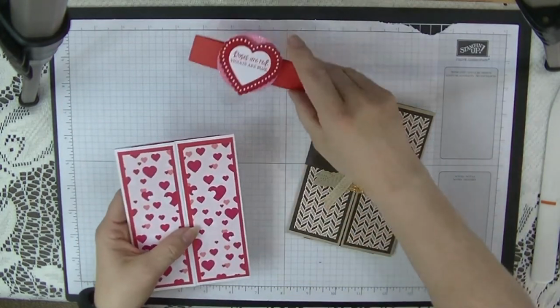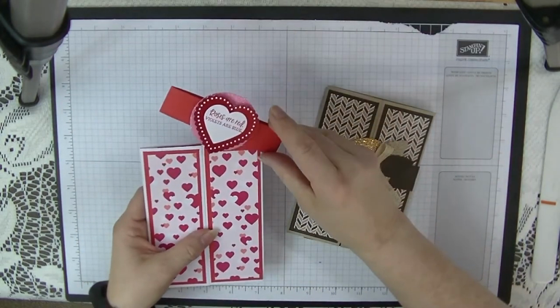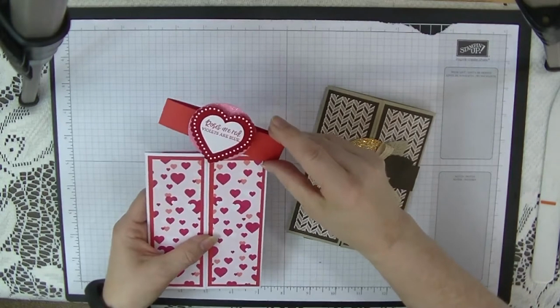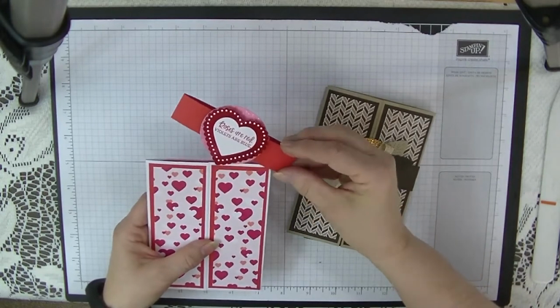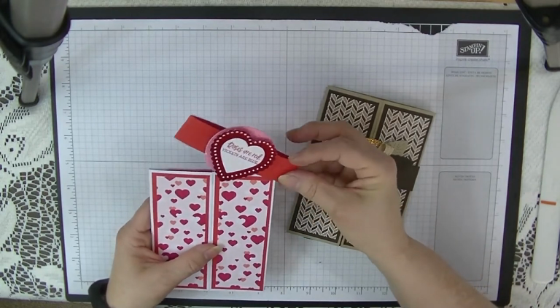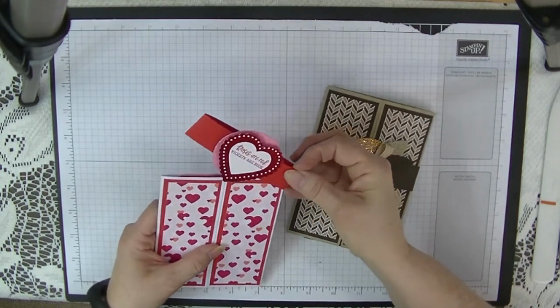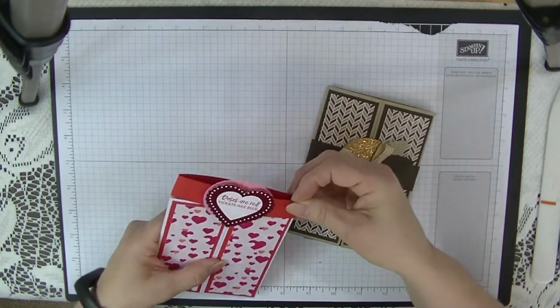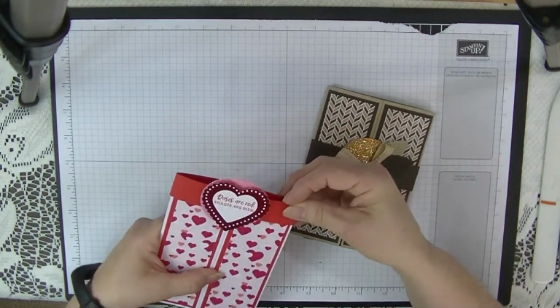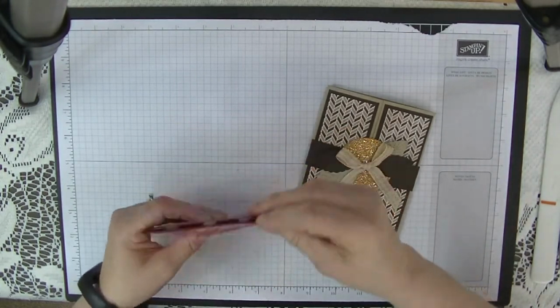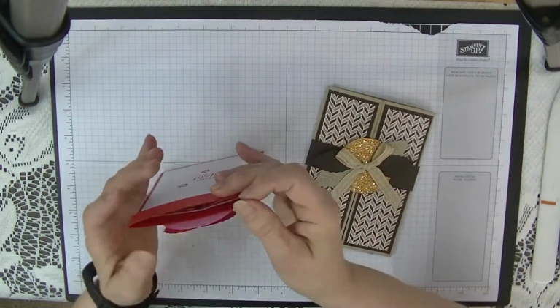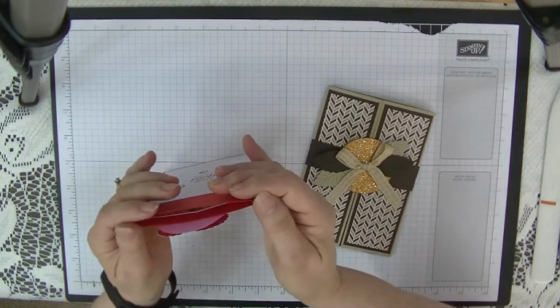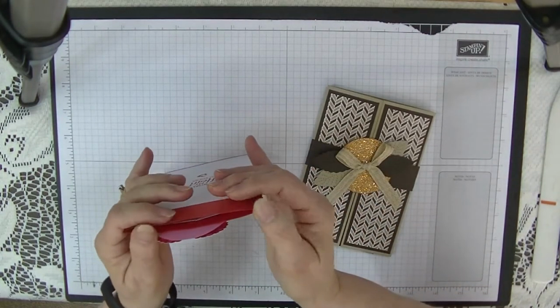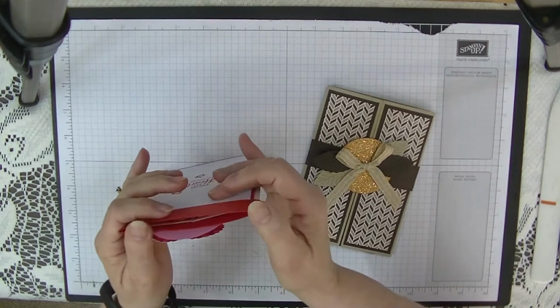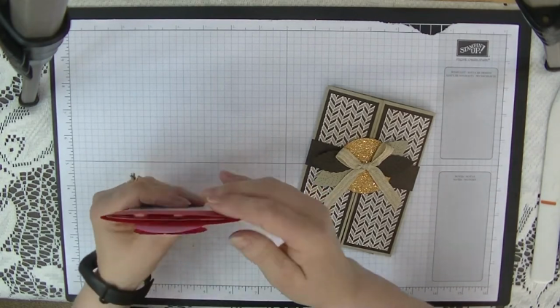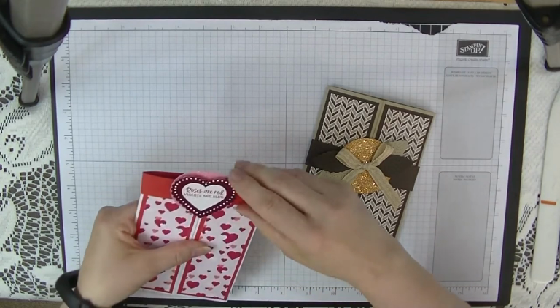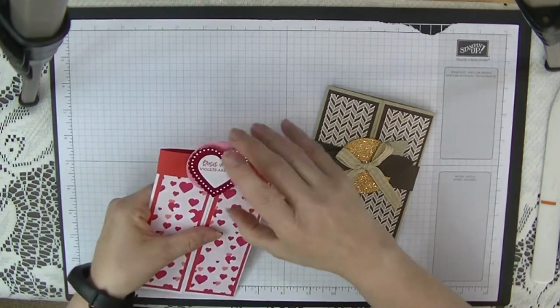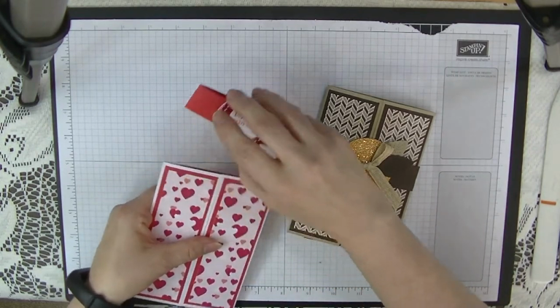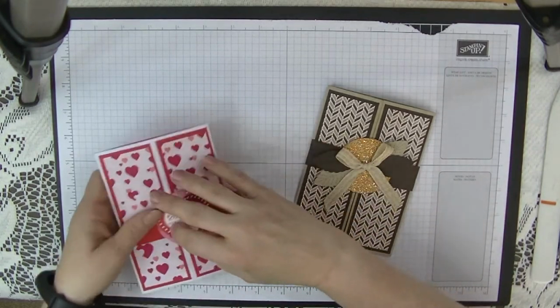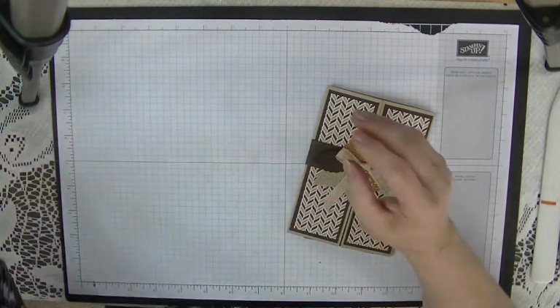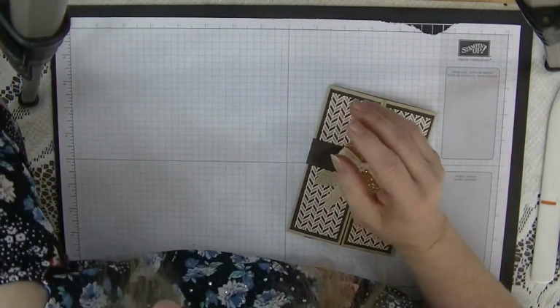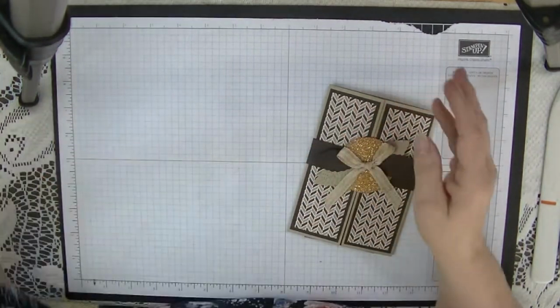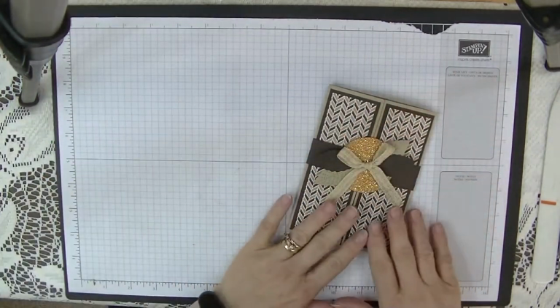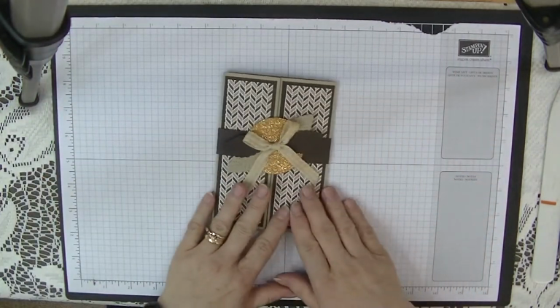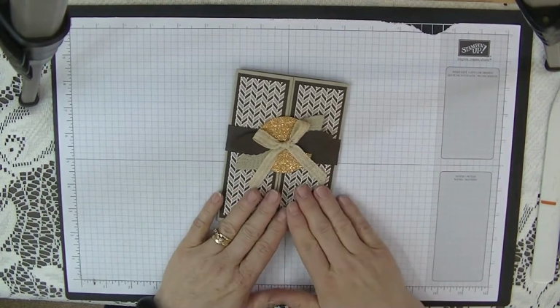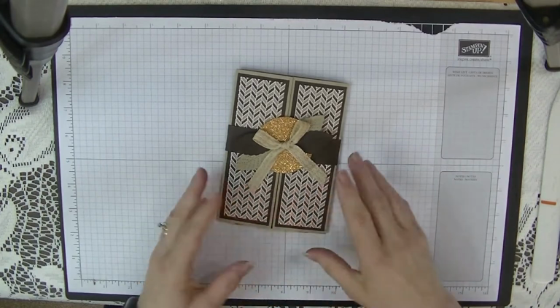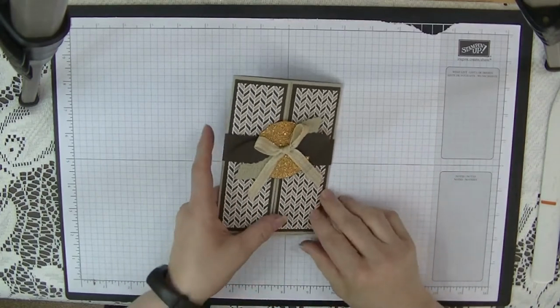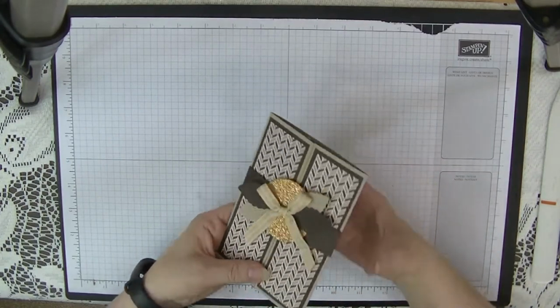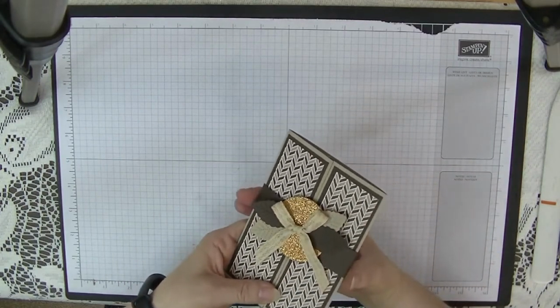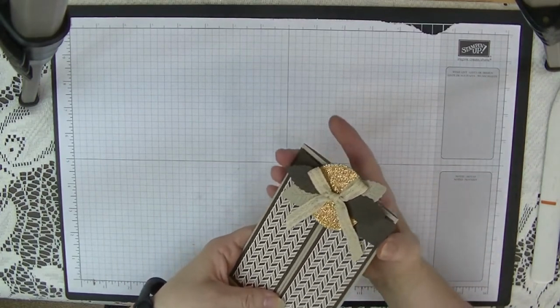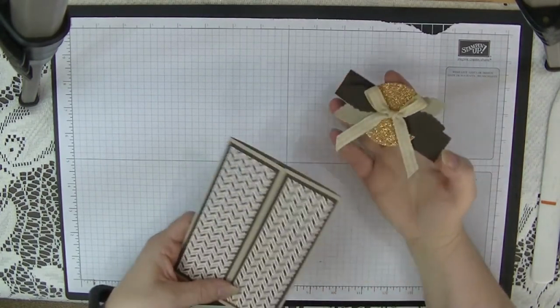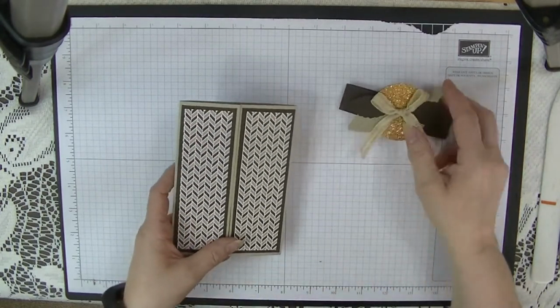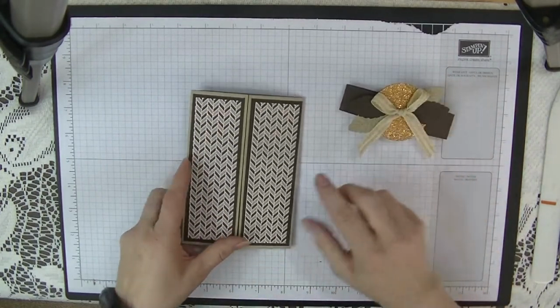That's last year's paper and everything else that goes with it. And this one is done with this year's paper and the Love of Leaves.